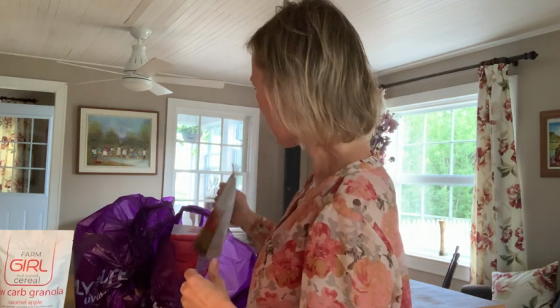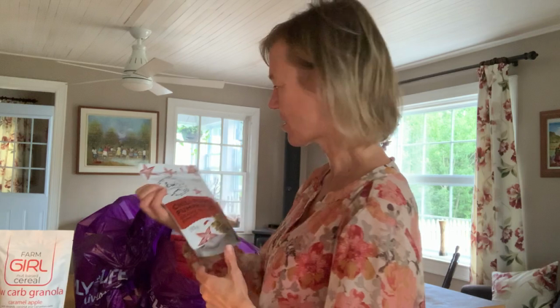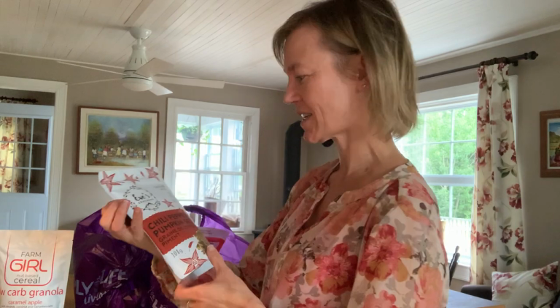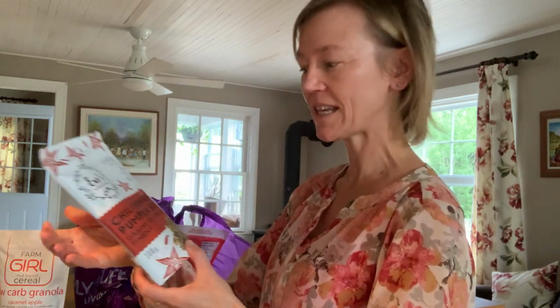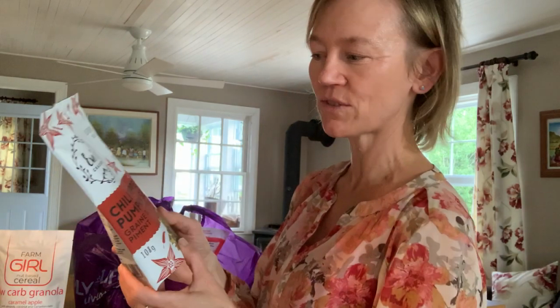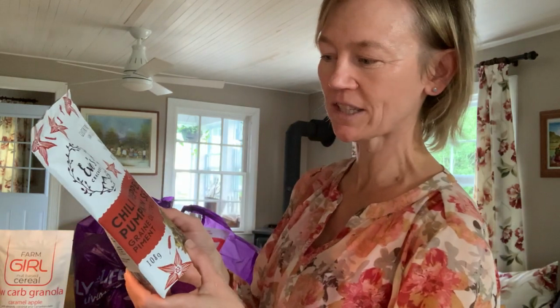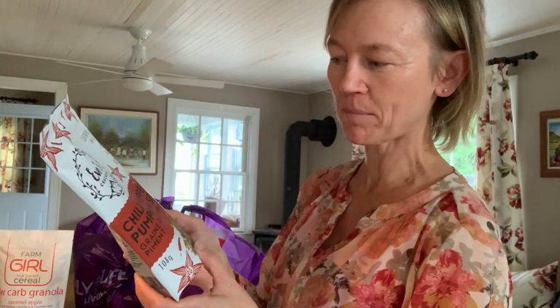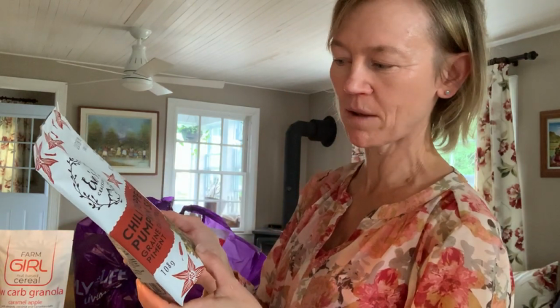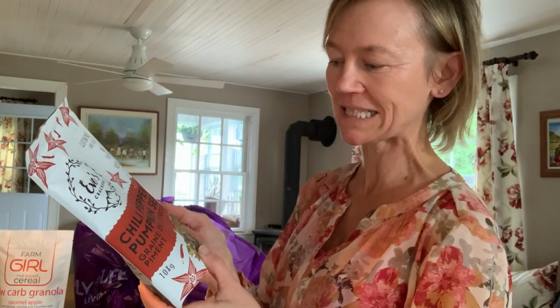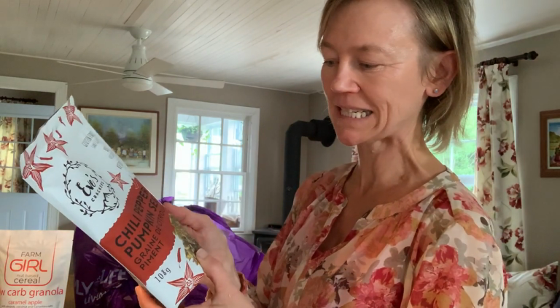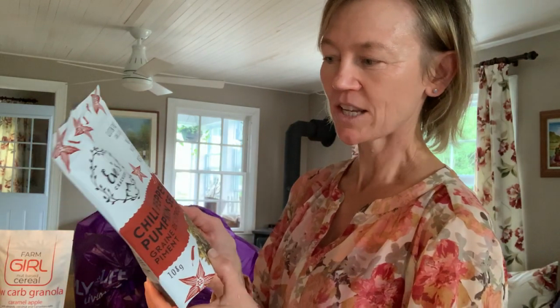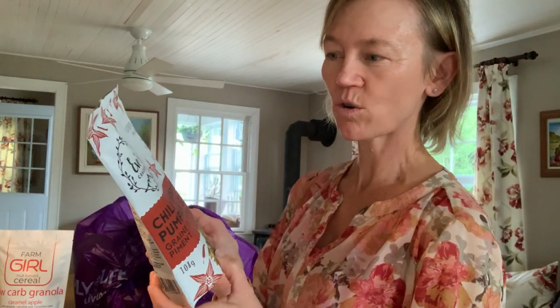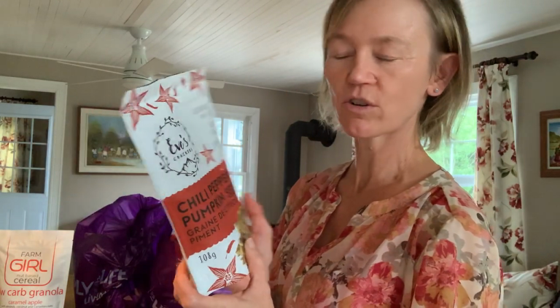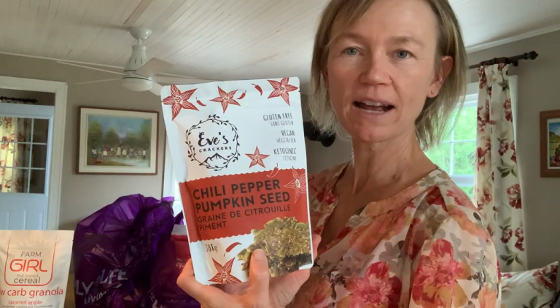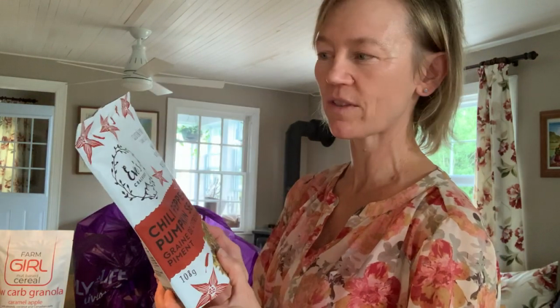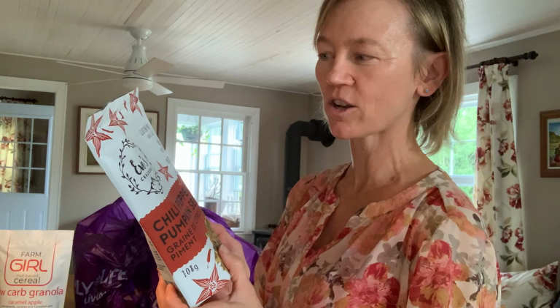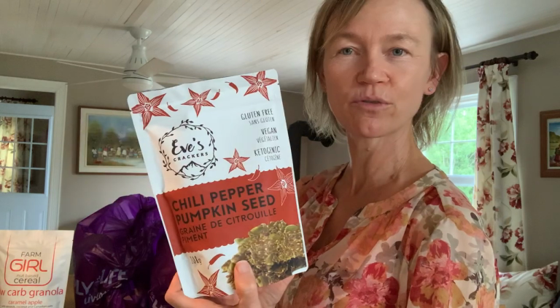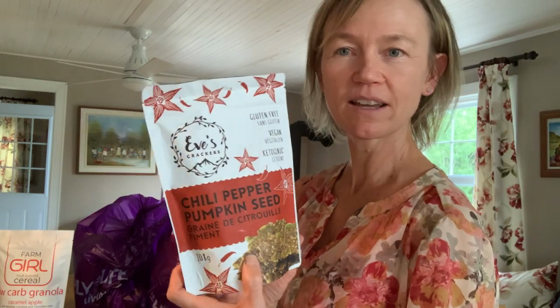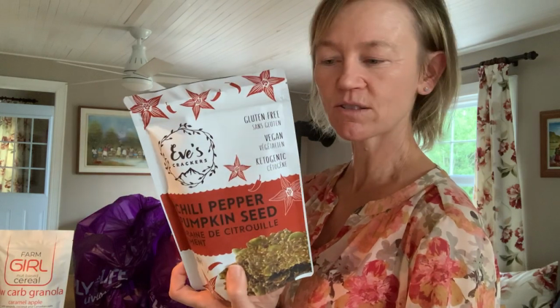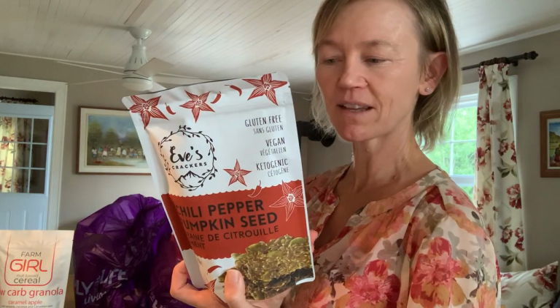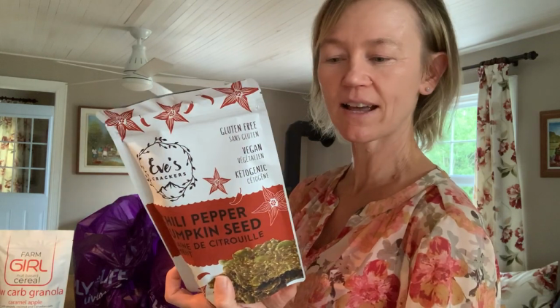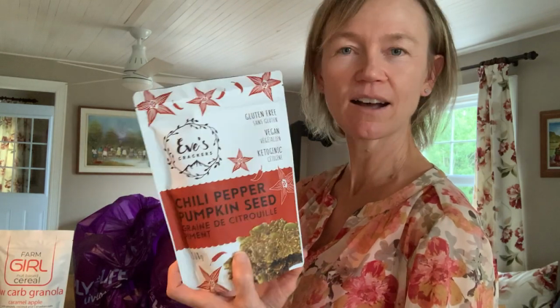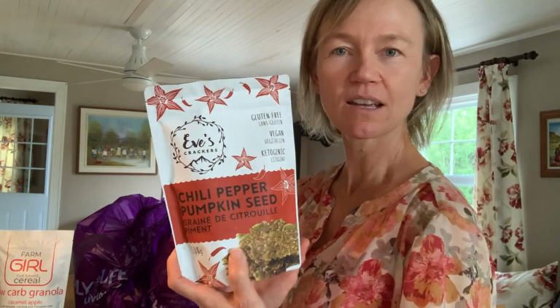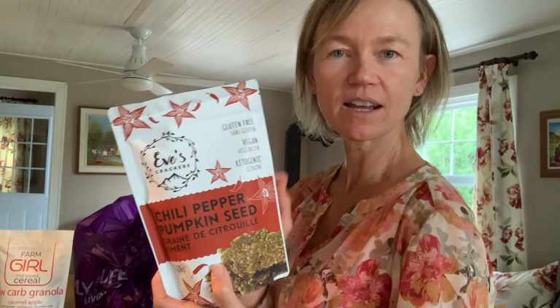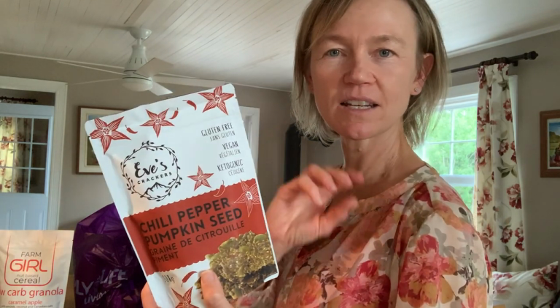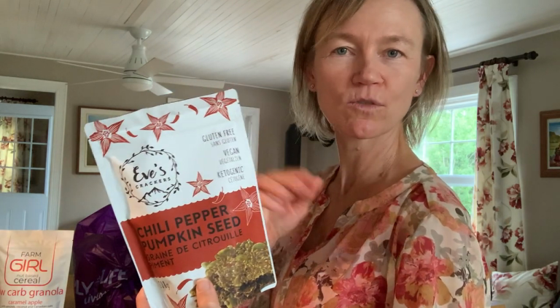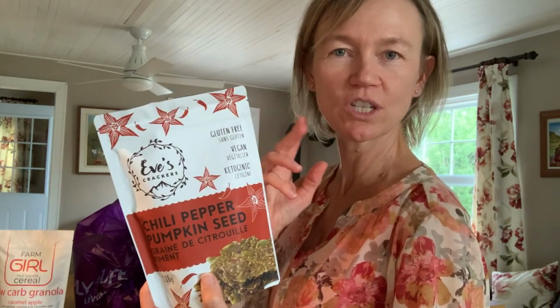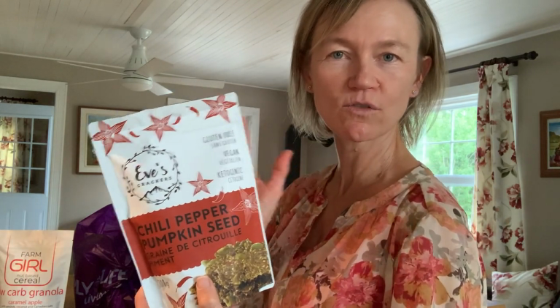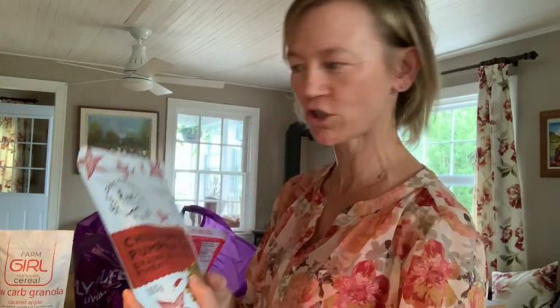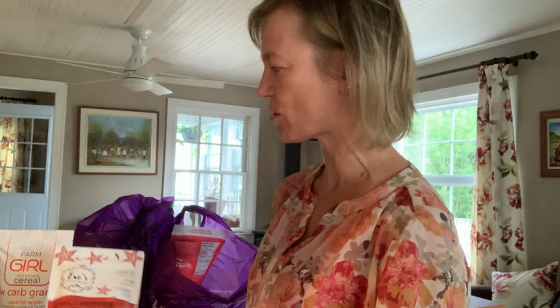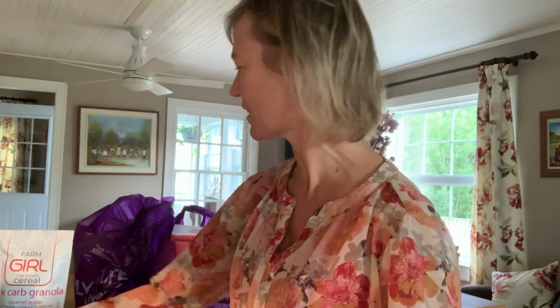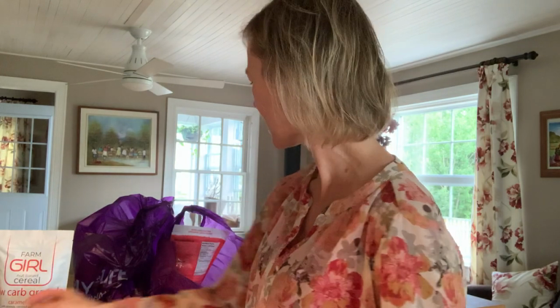I got an Eve's chili pepper pumpkin seed — these are a cracker. They are gluten-free. Something that I want to have at the house that I can dip, serve with cheese, serve with prosciutto, something like that.